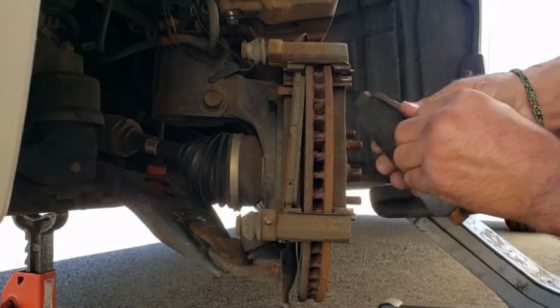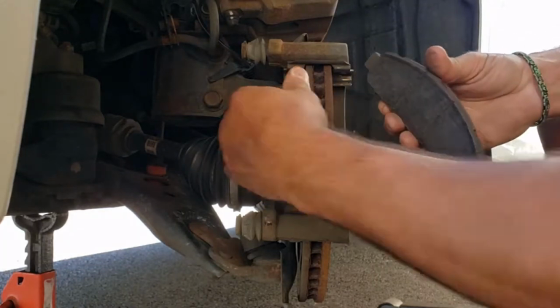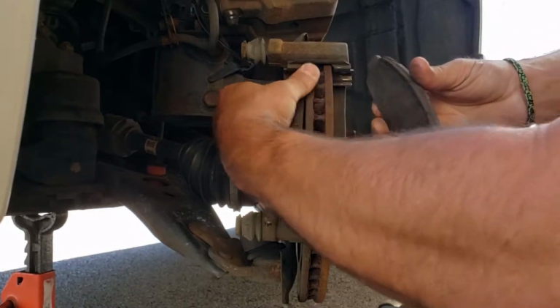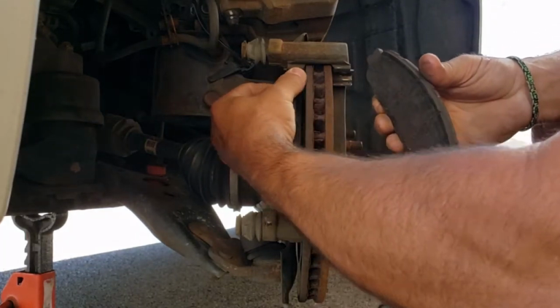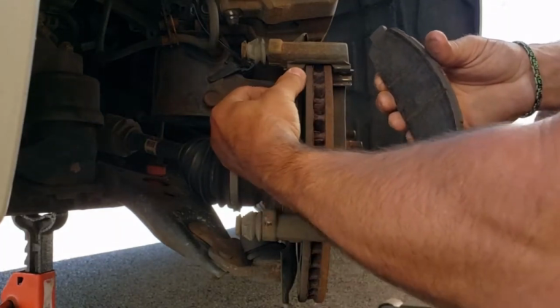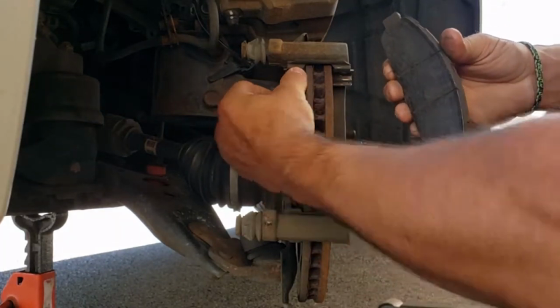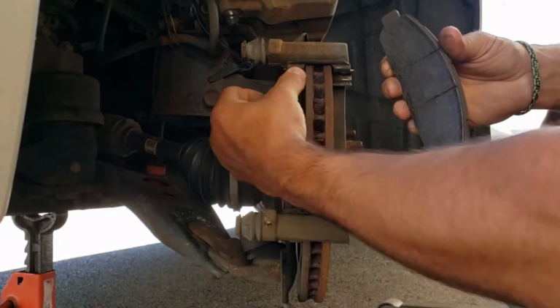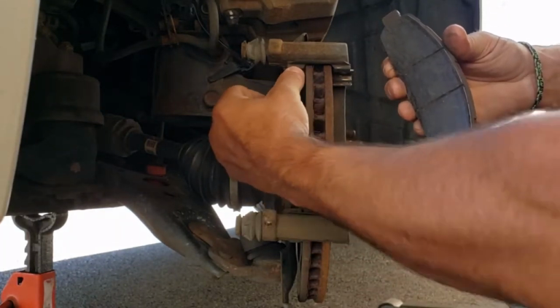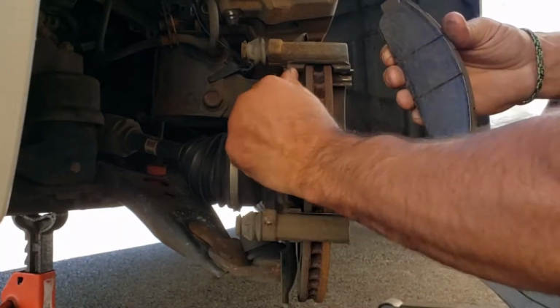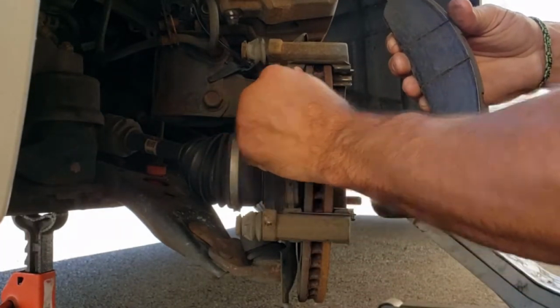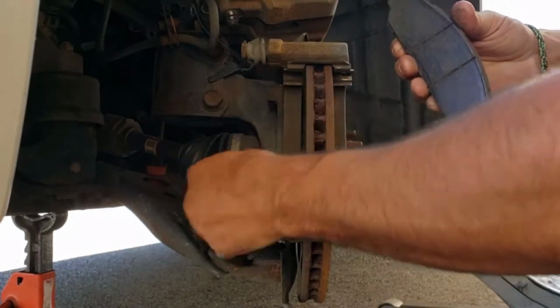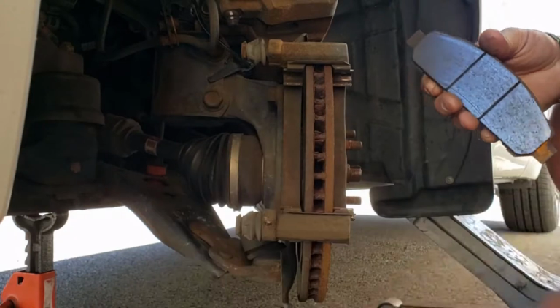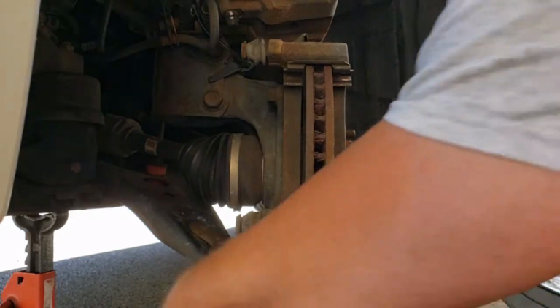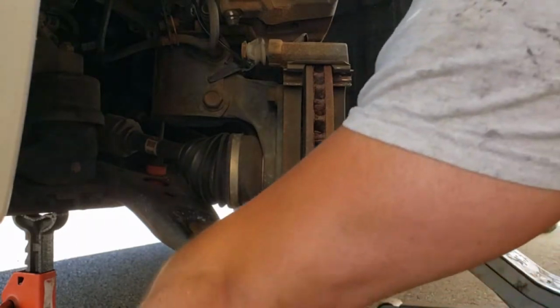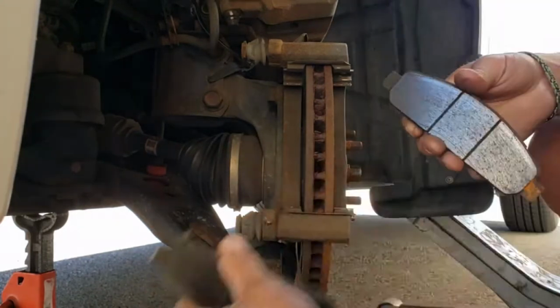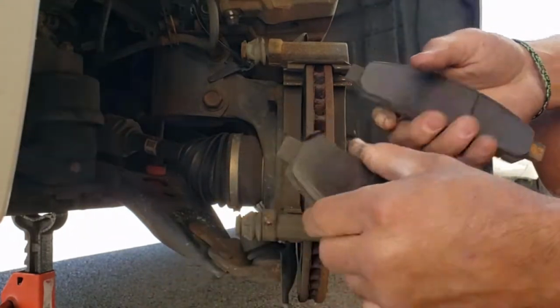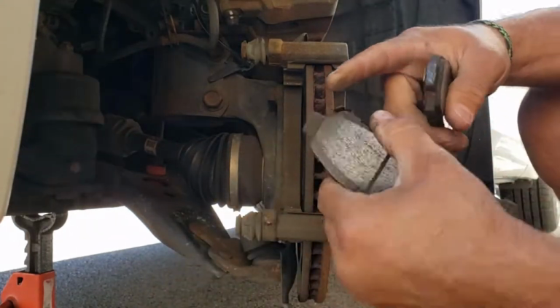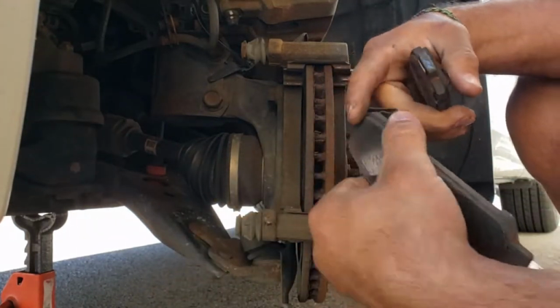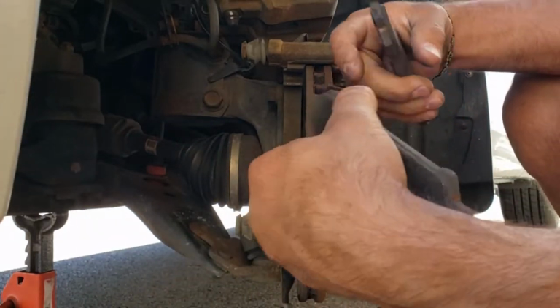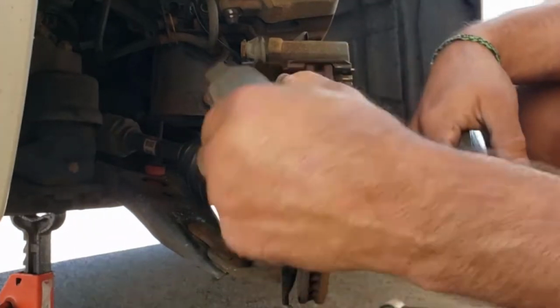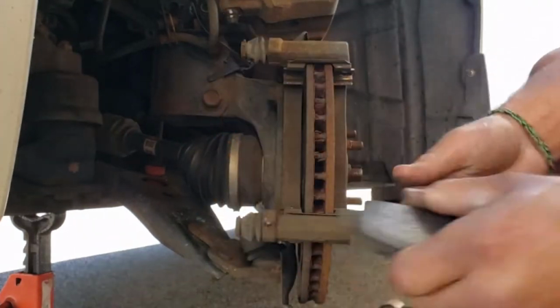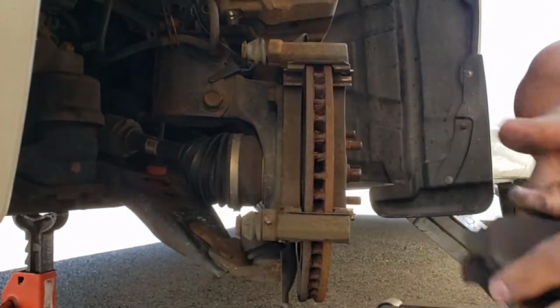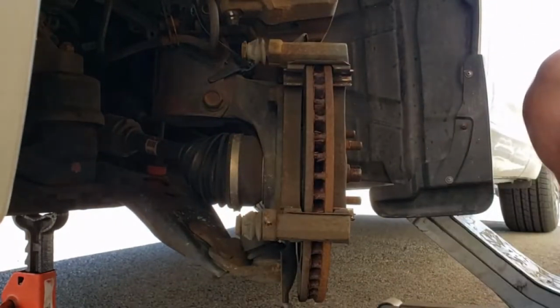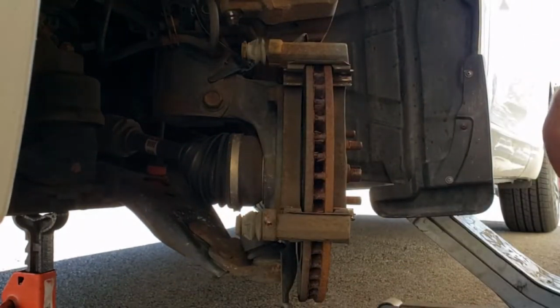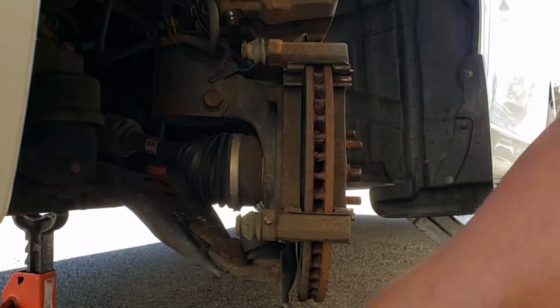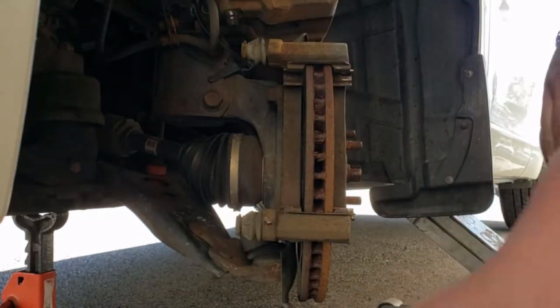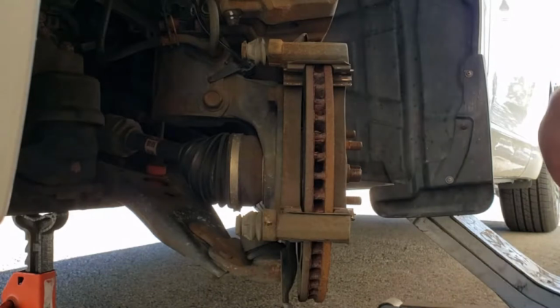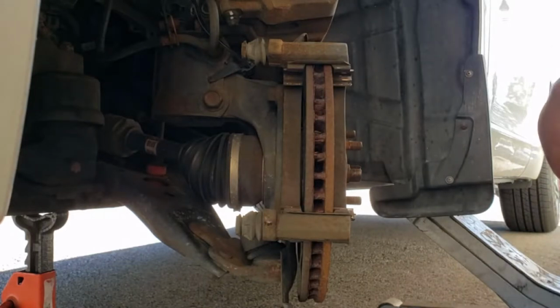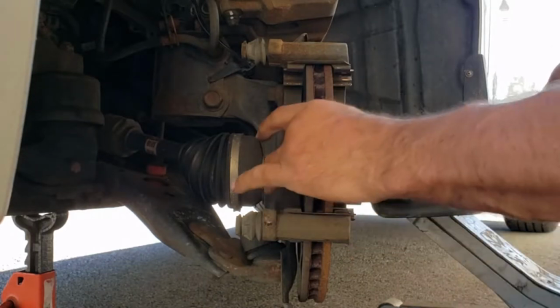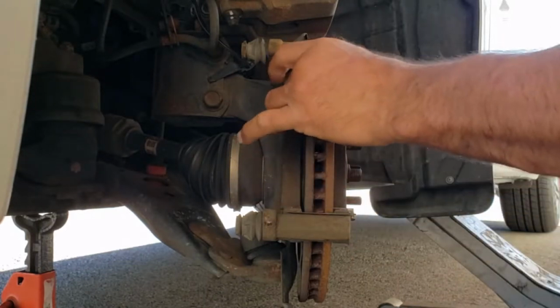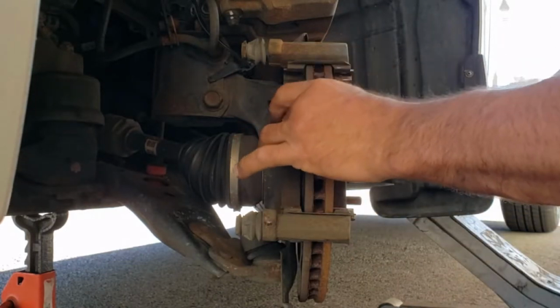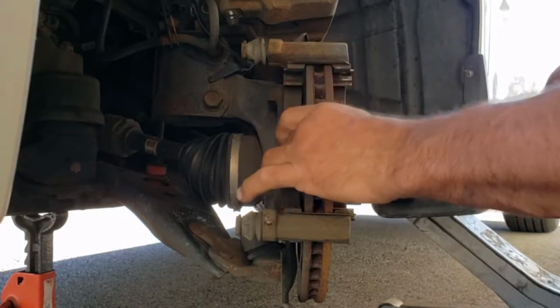The pads are worn down. This one was actually hitting the metal wear indicator on this wheel. The pads on the other side look okay.